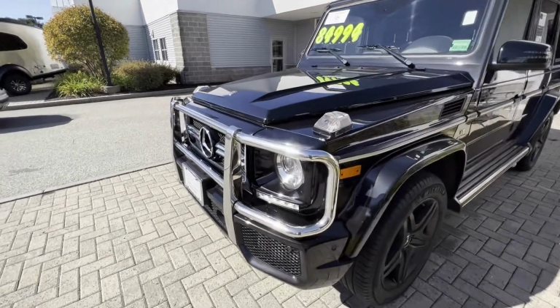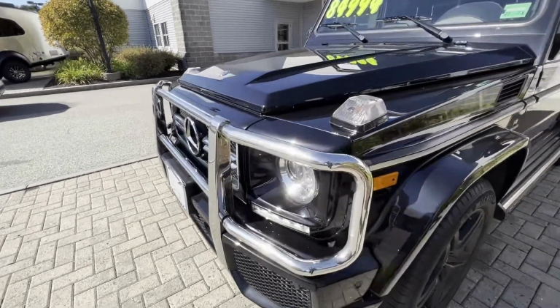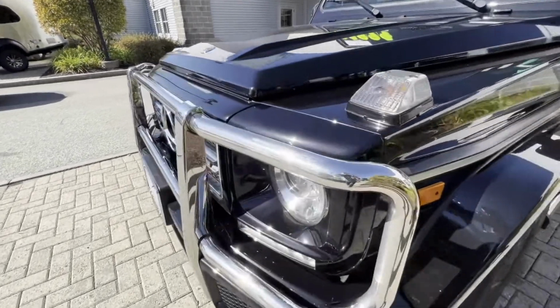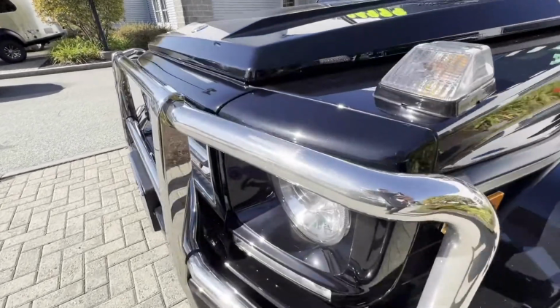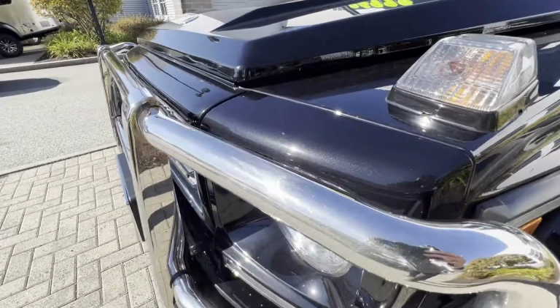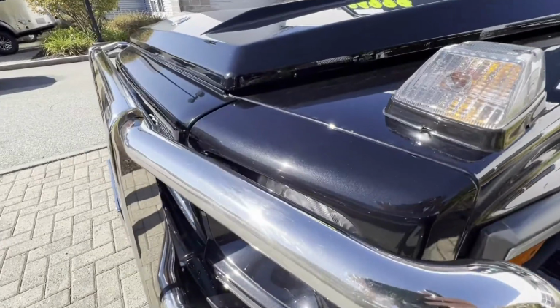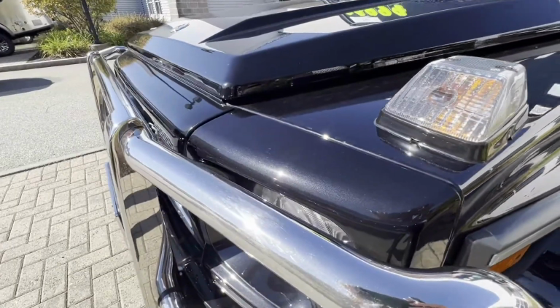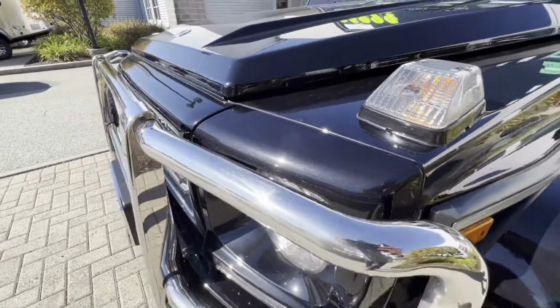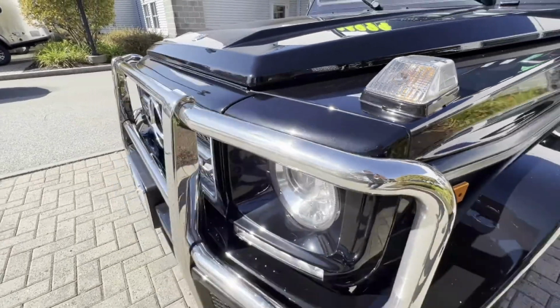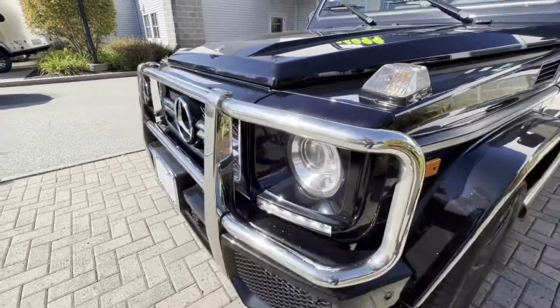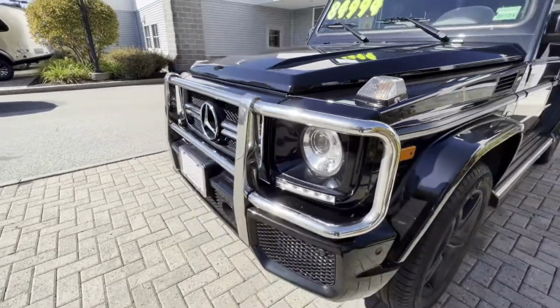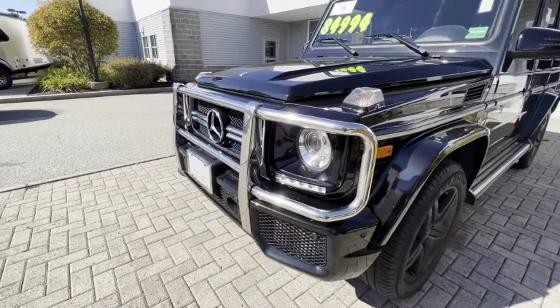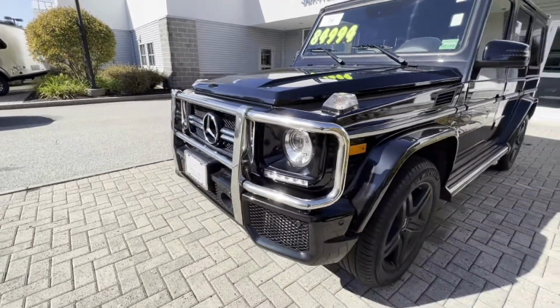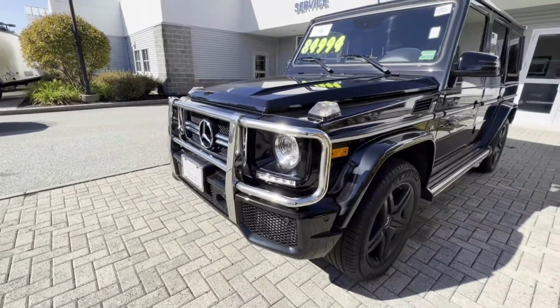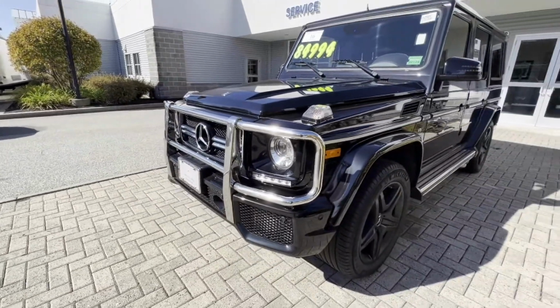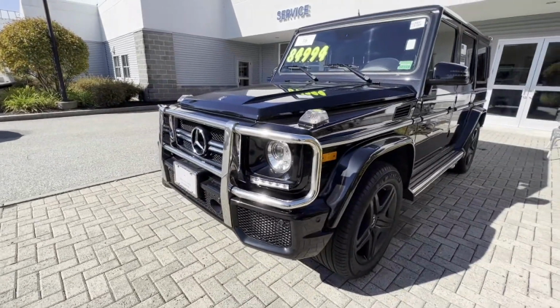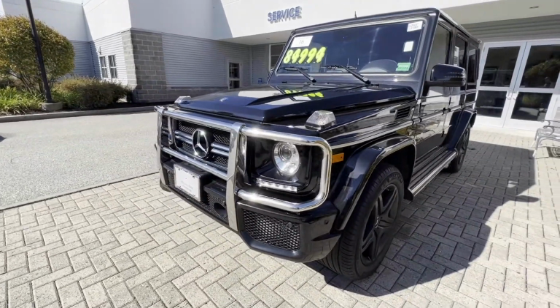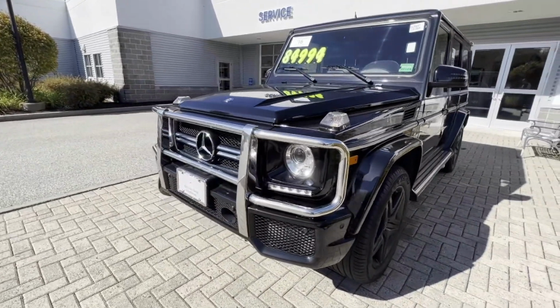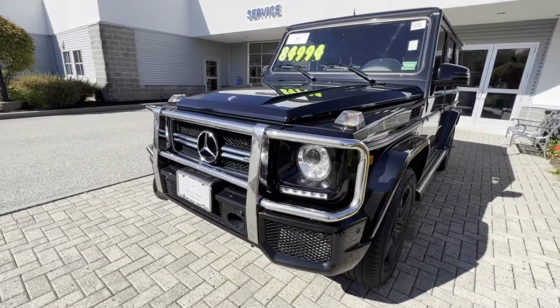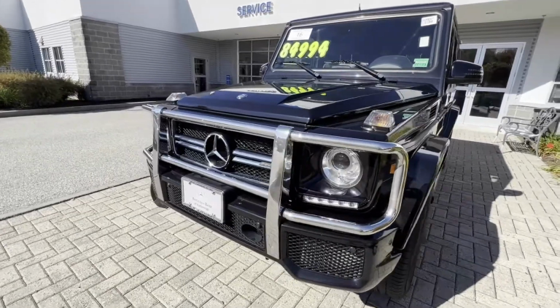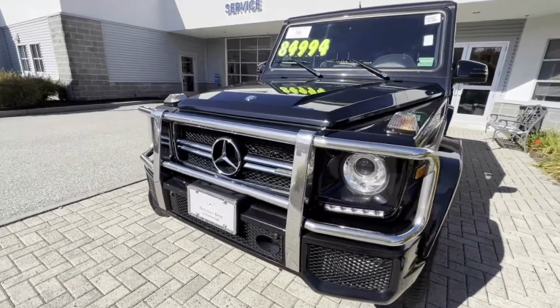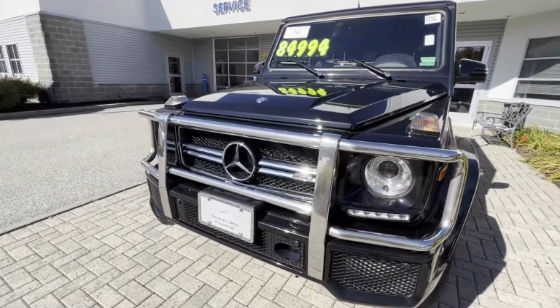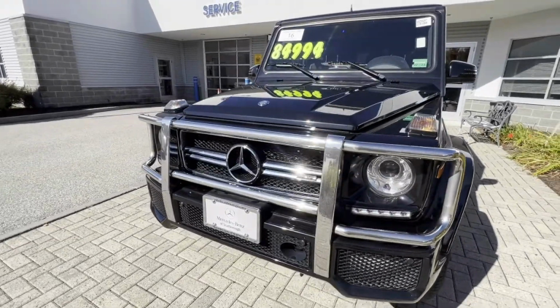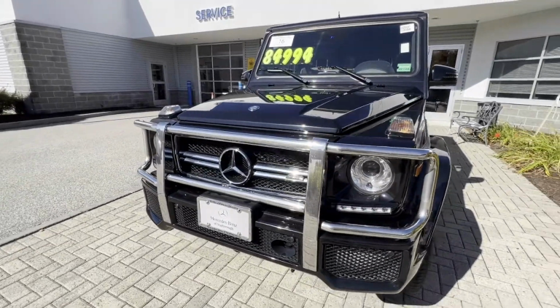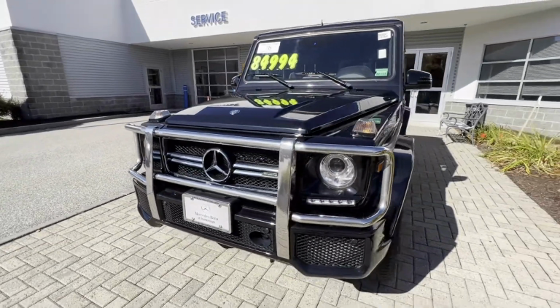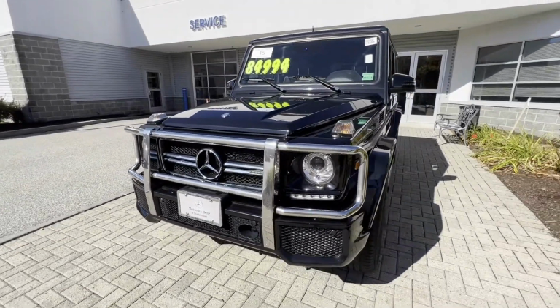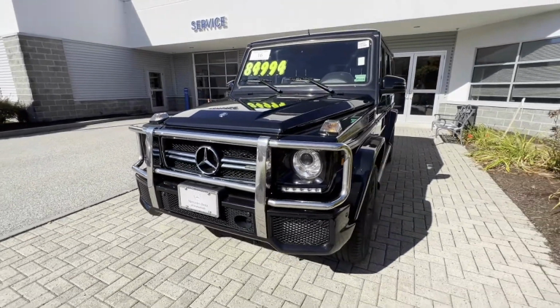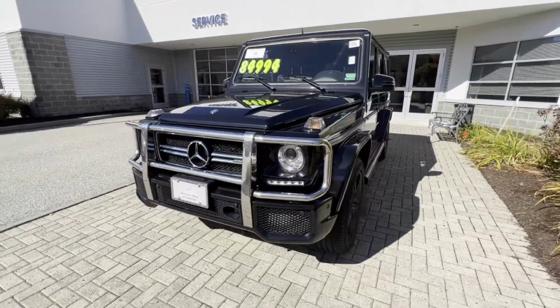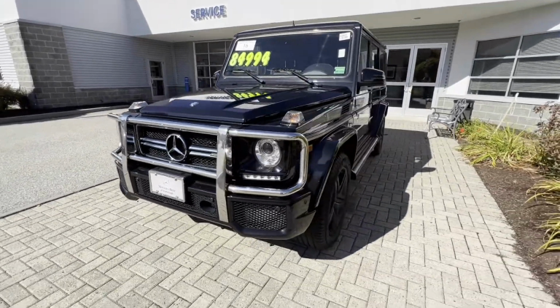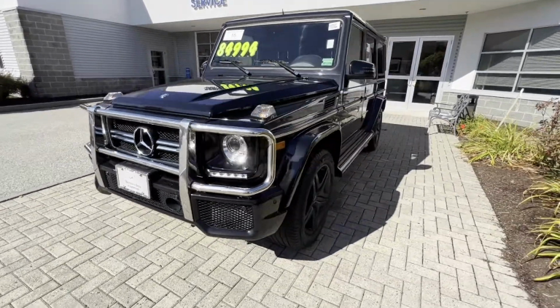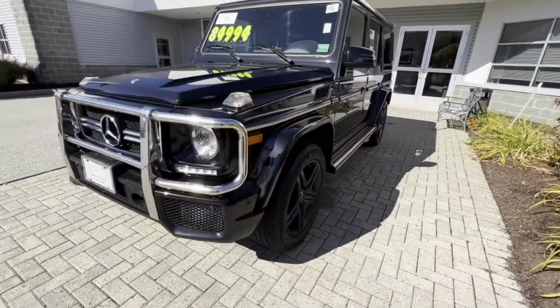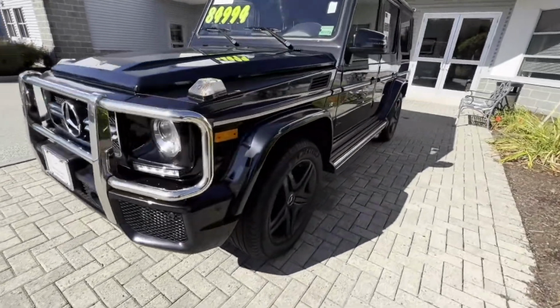Beautiful obsidian black metallic, nice chrome front brush guard, LED headlights in the front, big classic boxy G-Wagon styling.